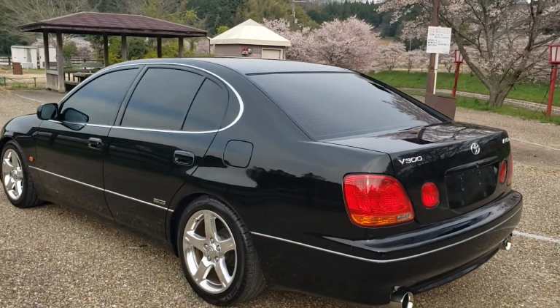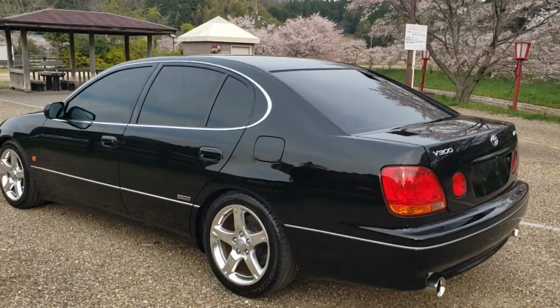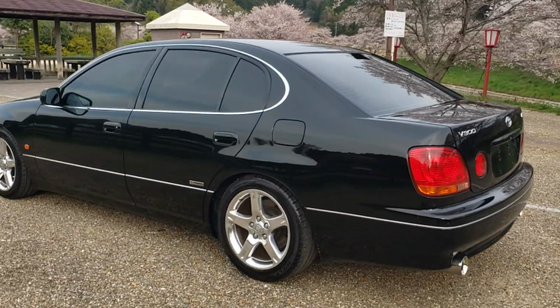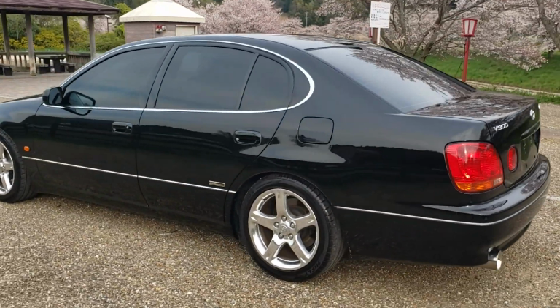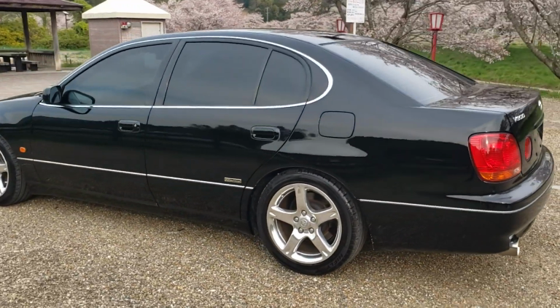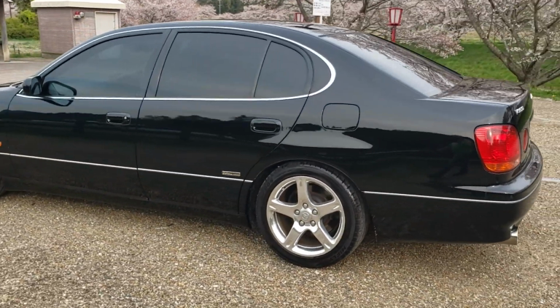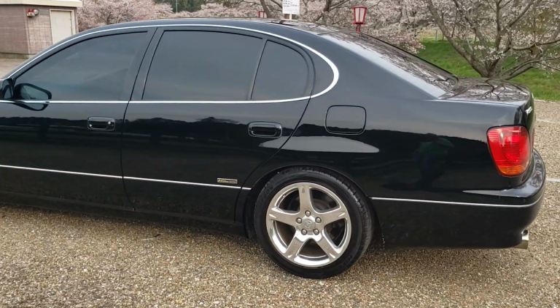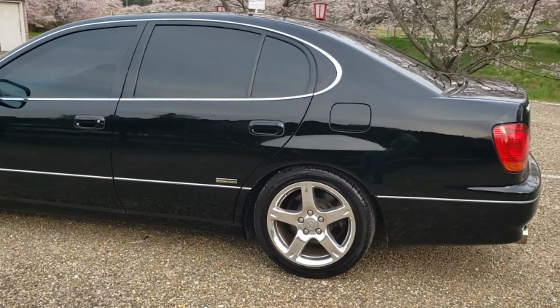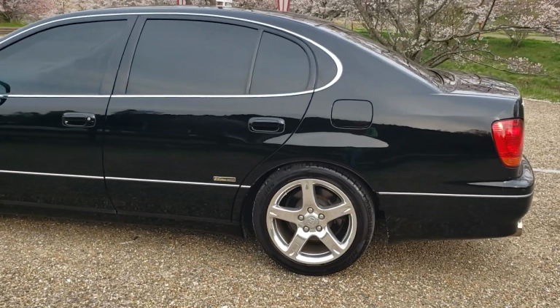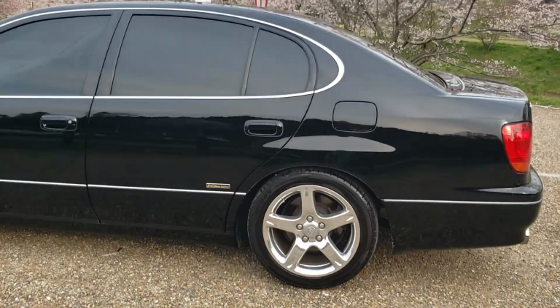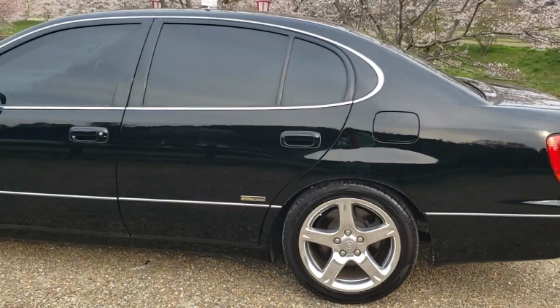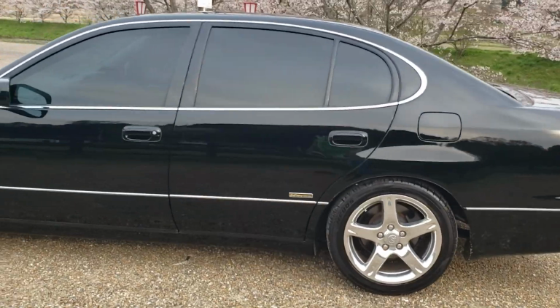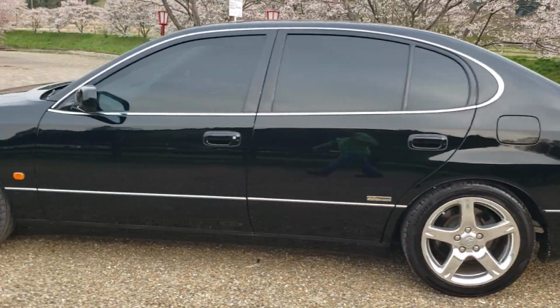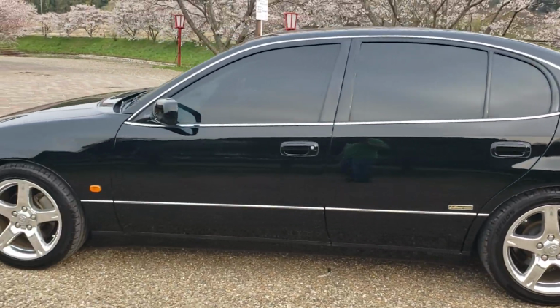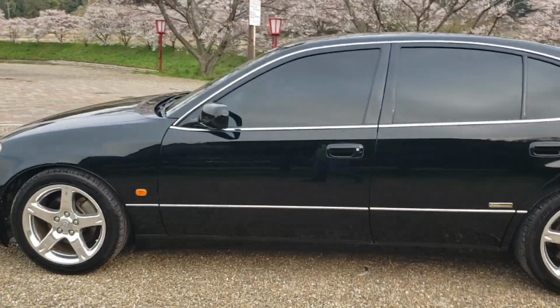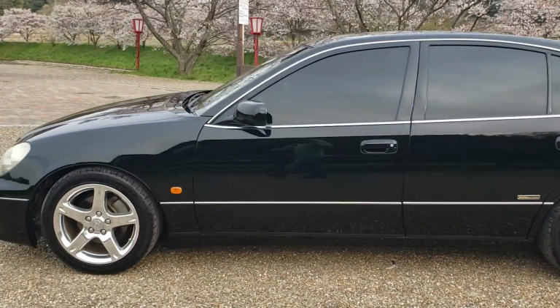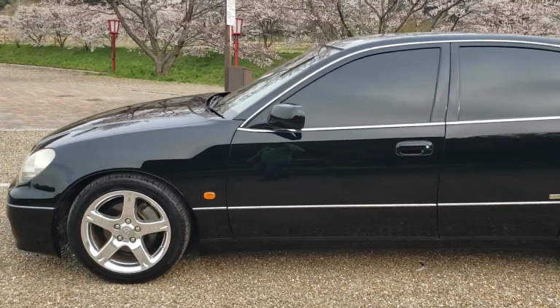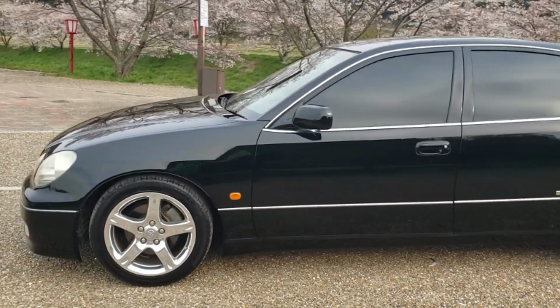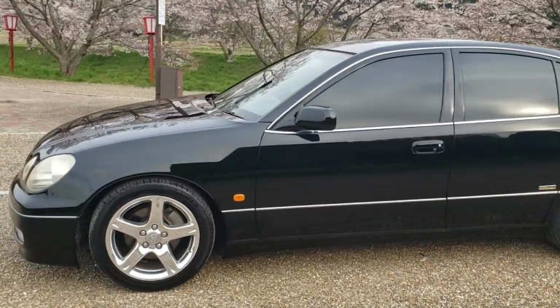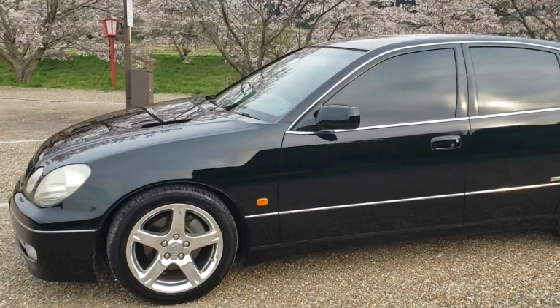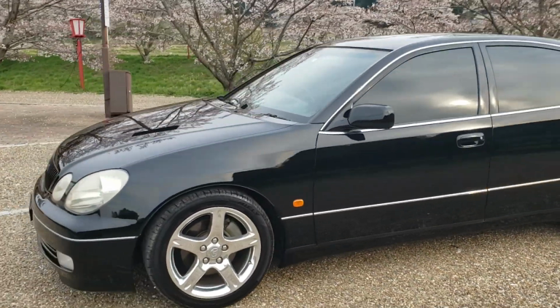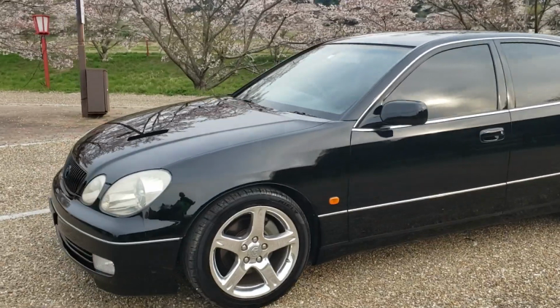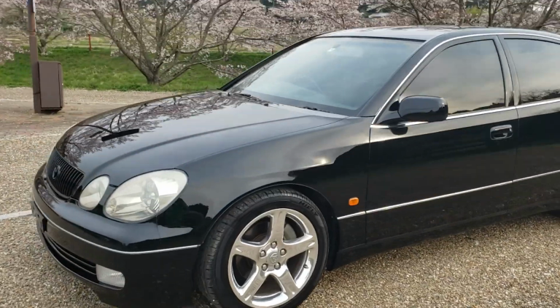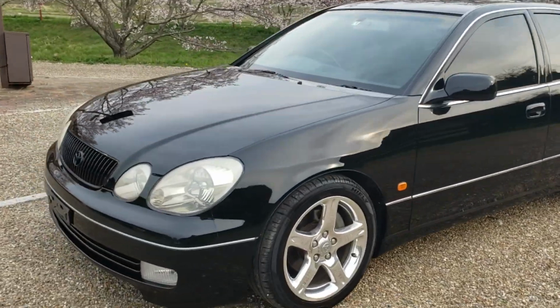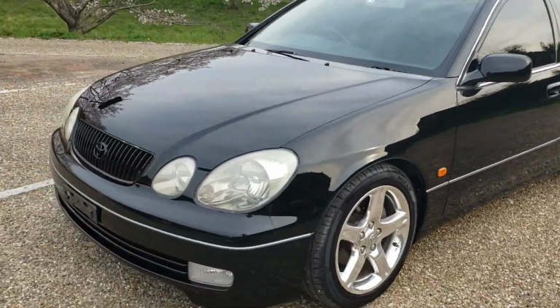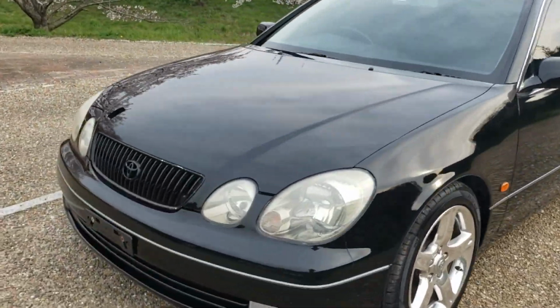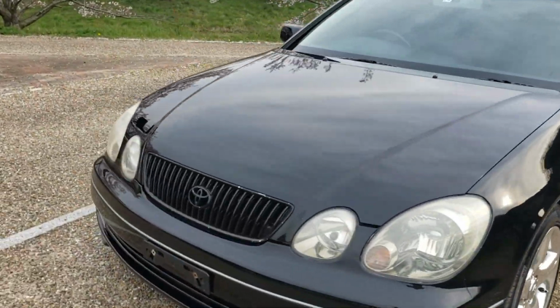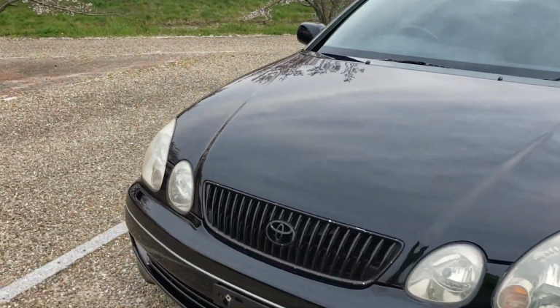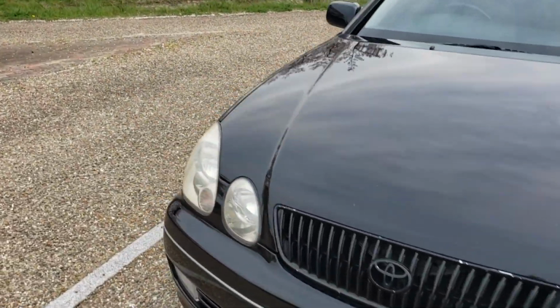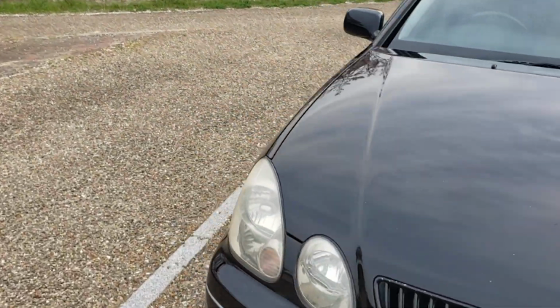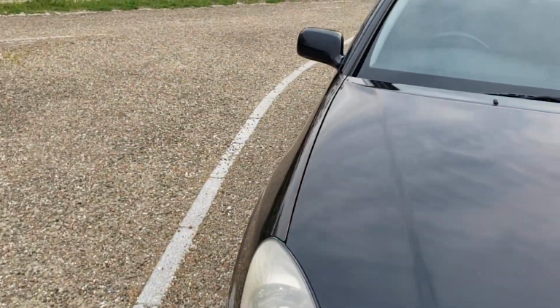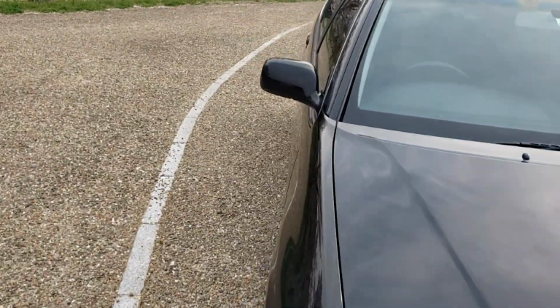It's got factory wheels and nearly new tyres, although they are cheaper Chinese ones, but they still drive alright. It's got aftermarket suspension as well, and I think it's pretty cool — people turn around and look at it mainly because it makes a nice noise.